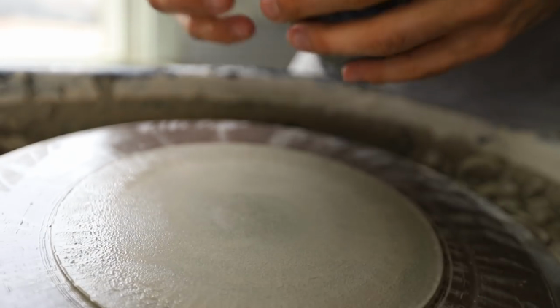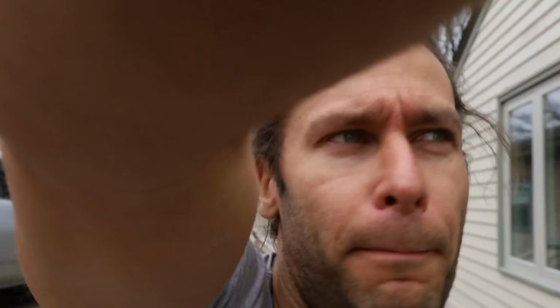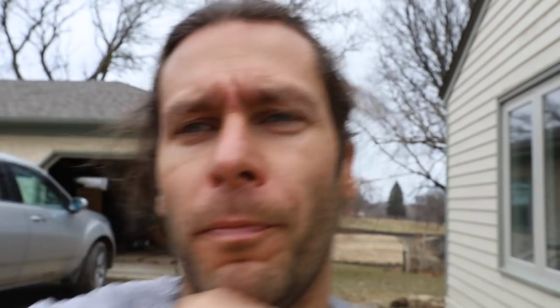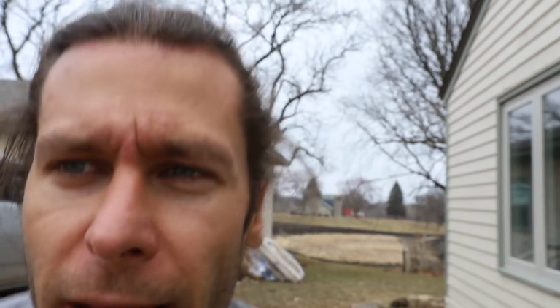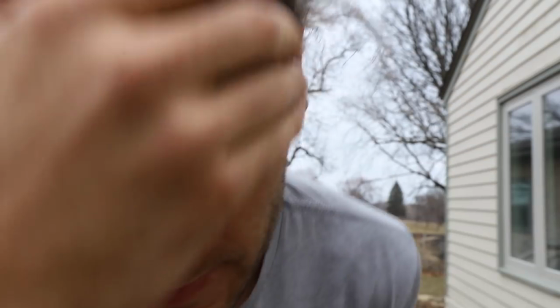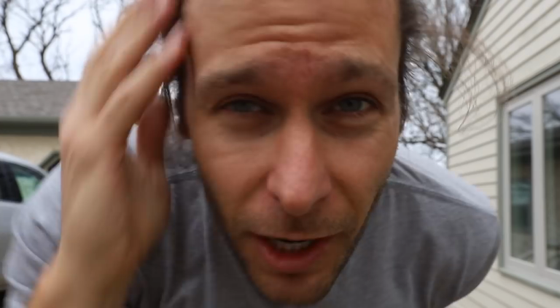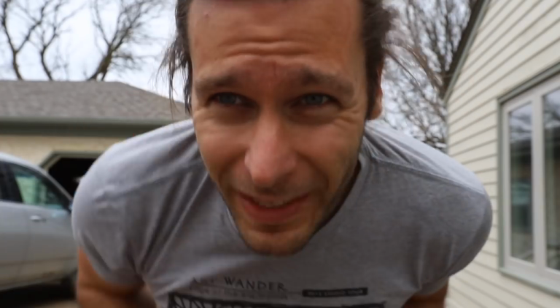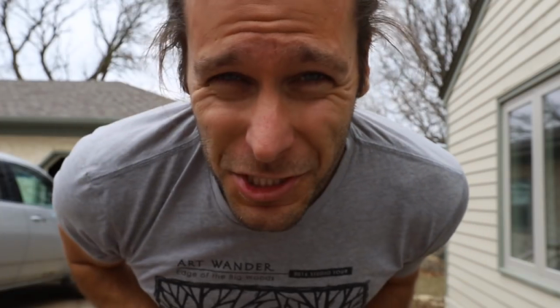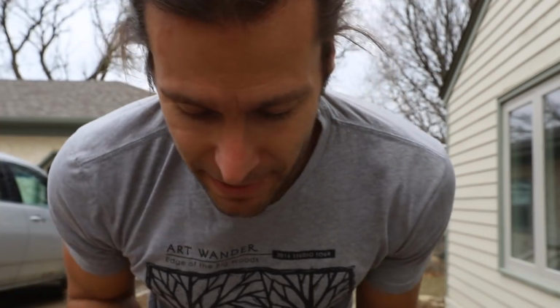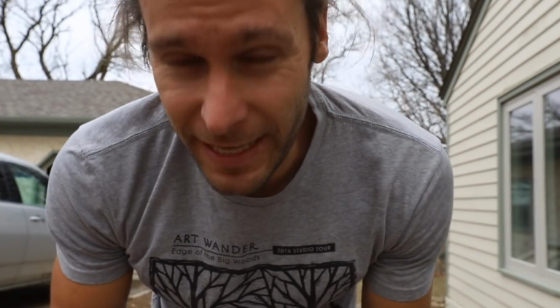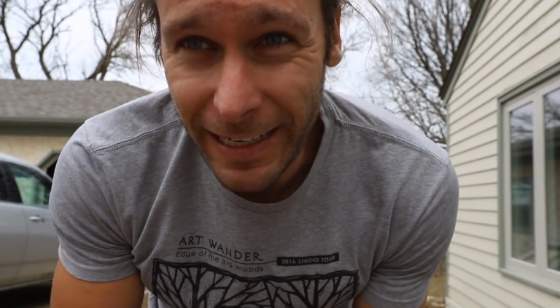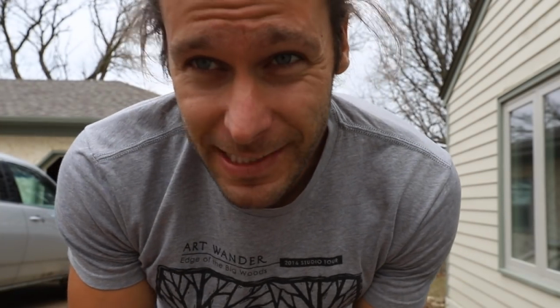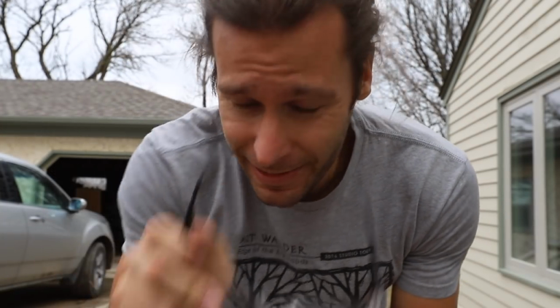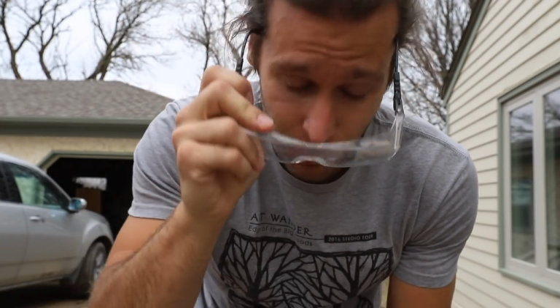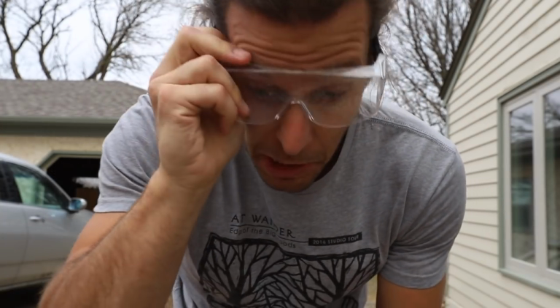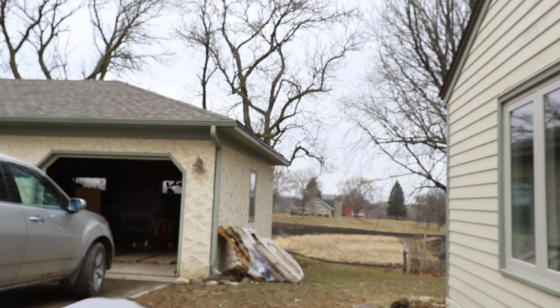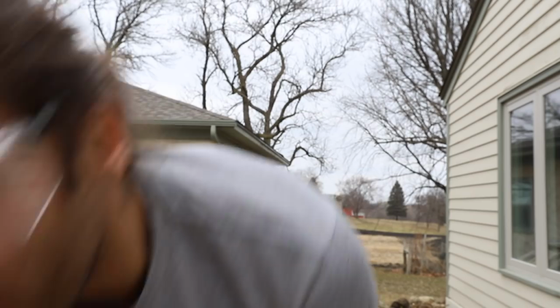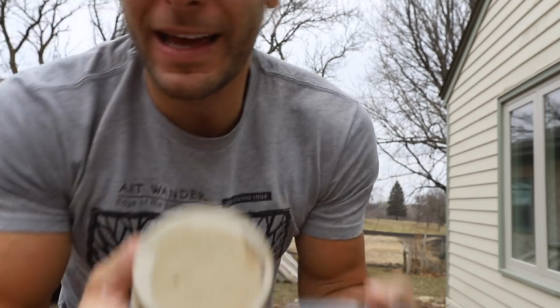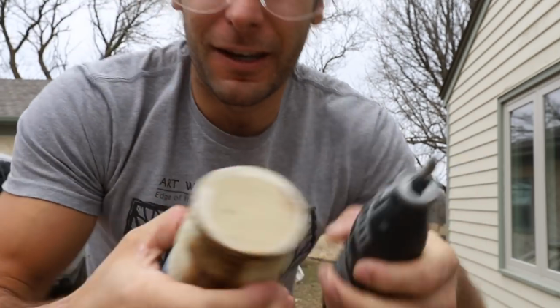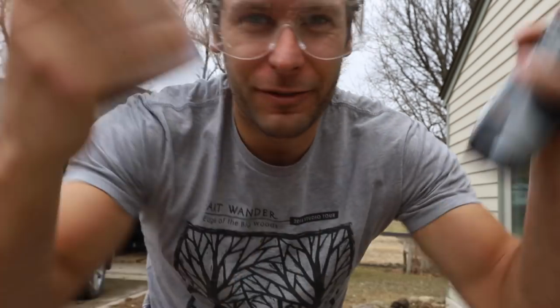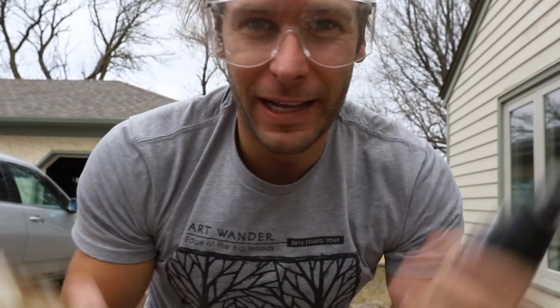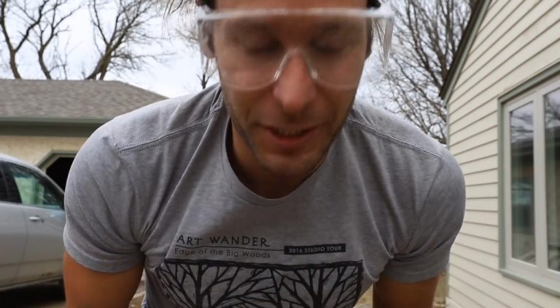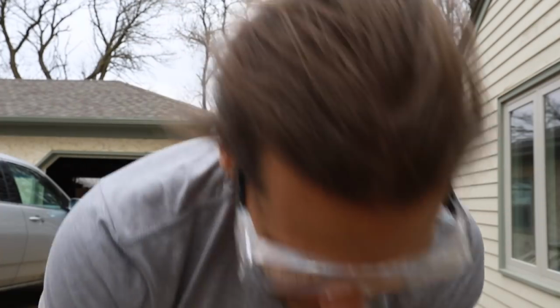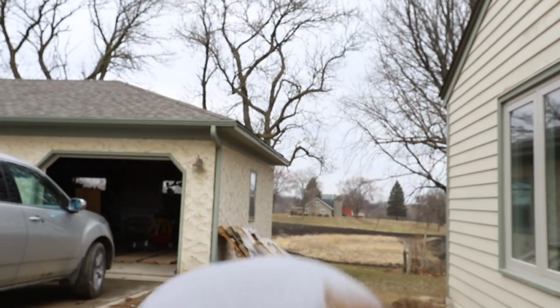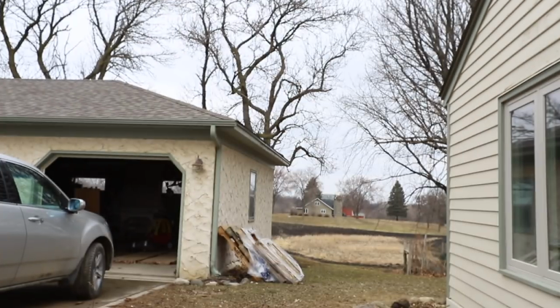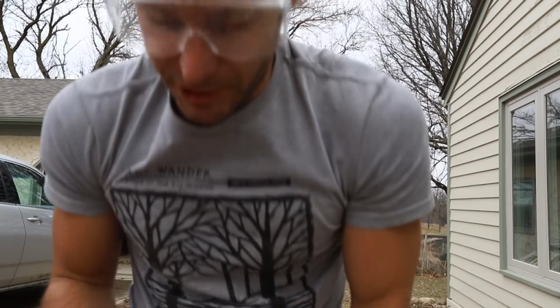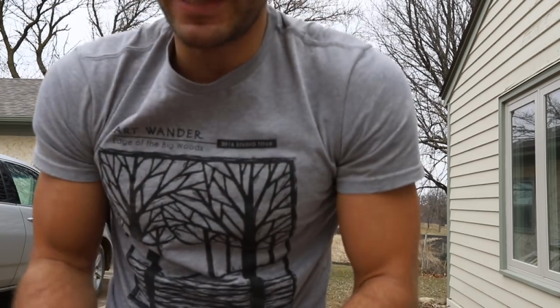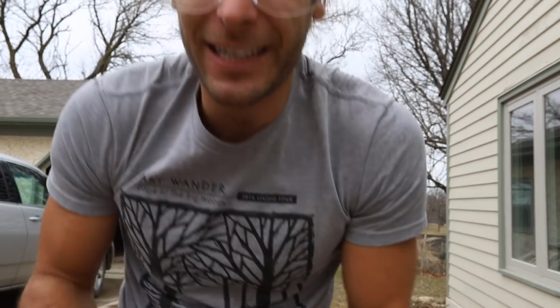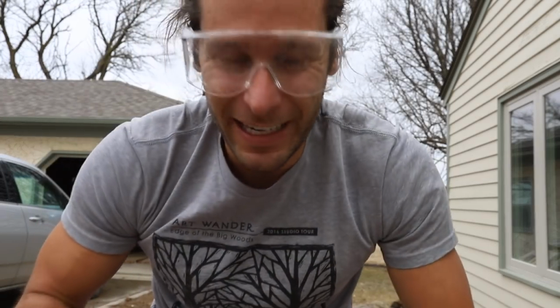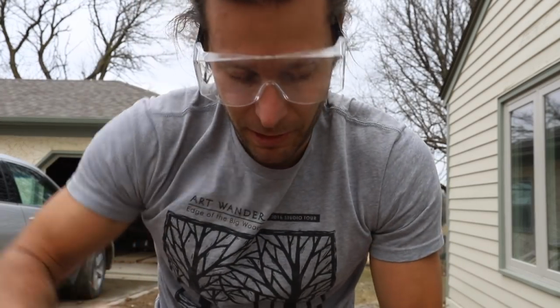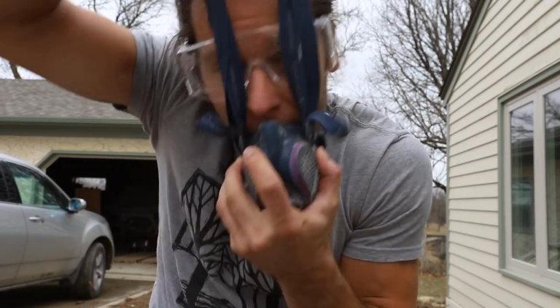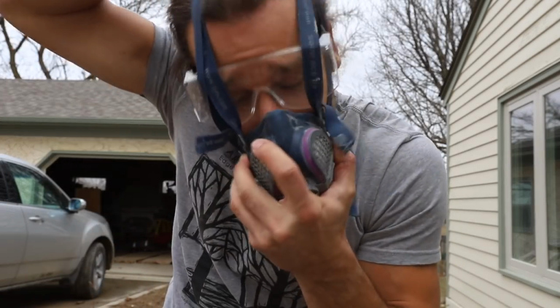As much as you can, if you can grind outside, that helps a lot. You don't want all that stuff flying all over your studio or inside. It's actually kind of nice out here right now.